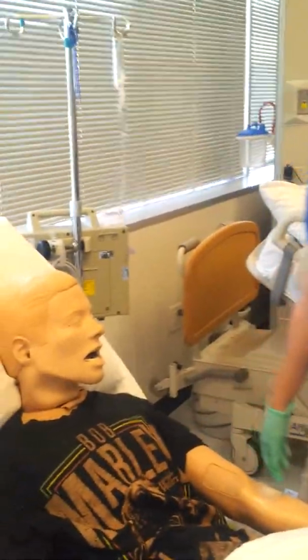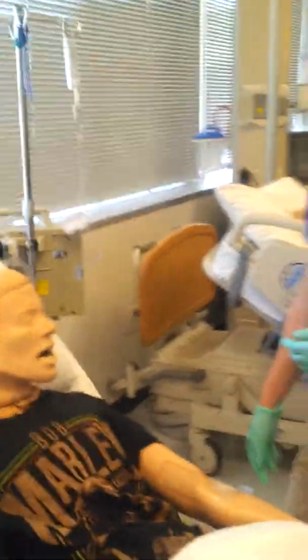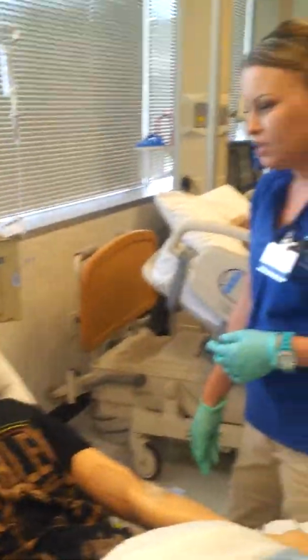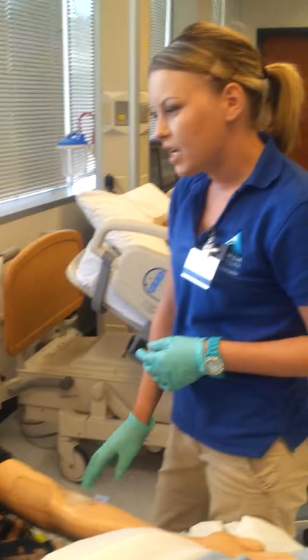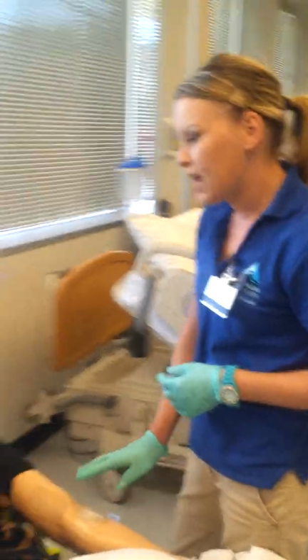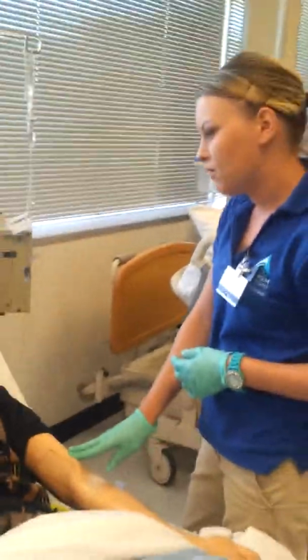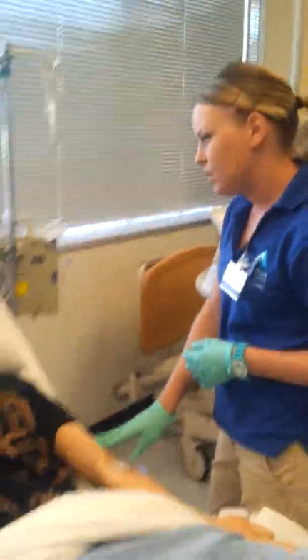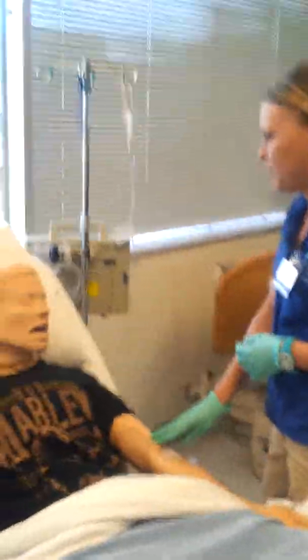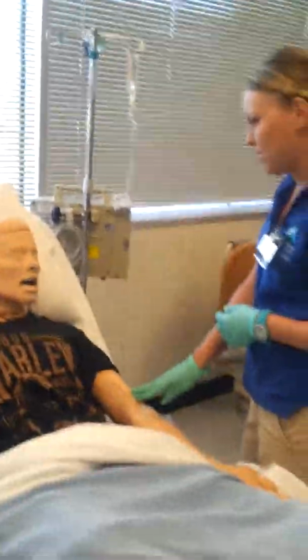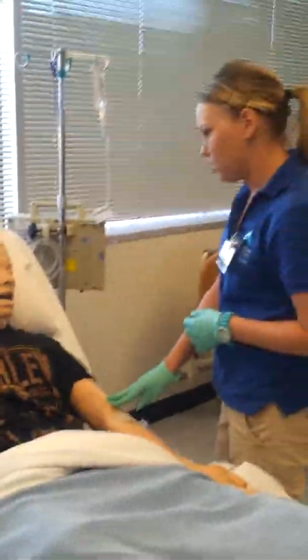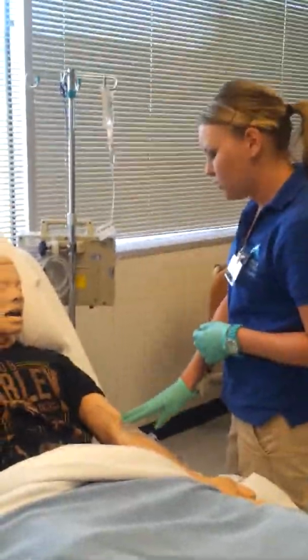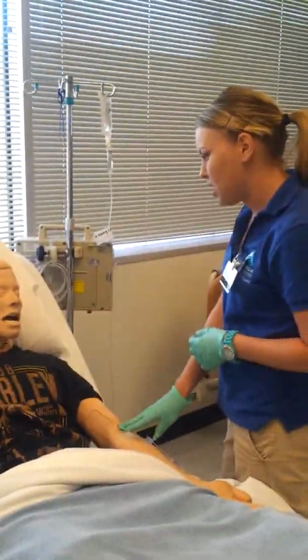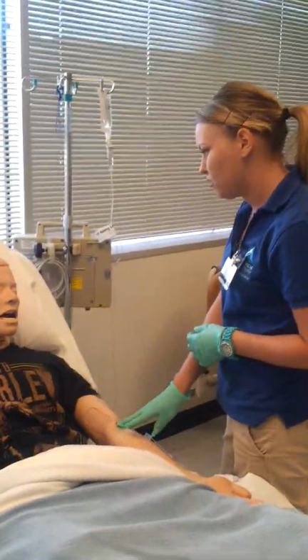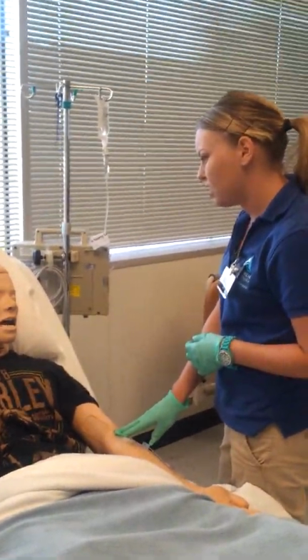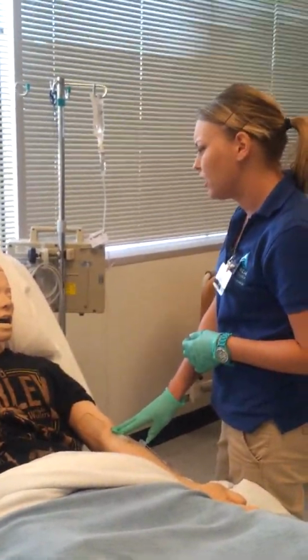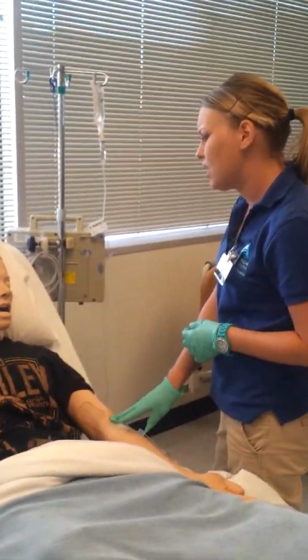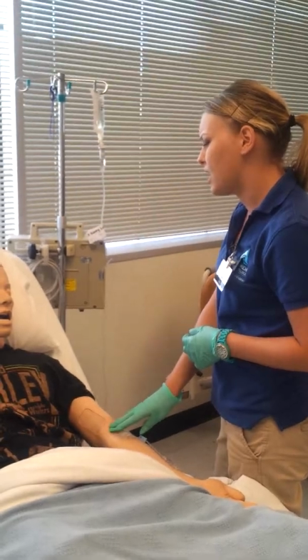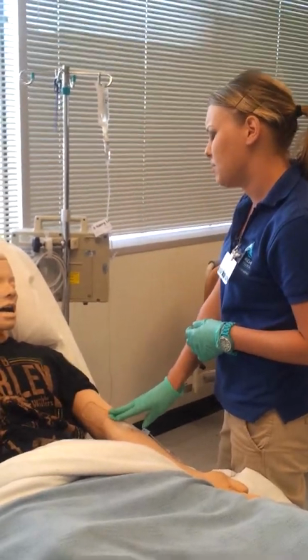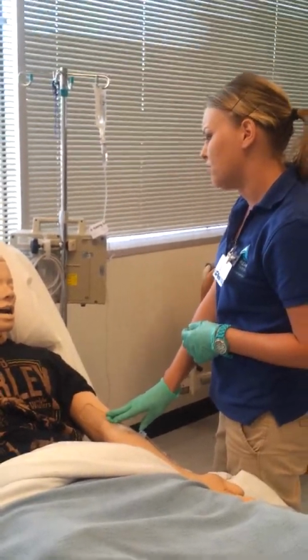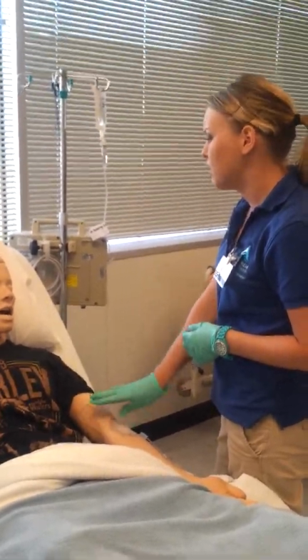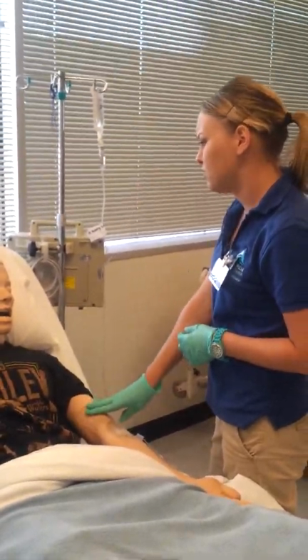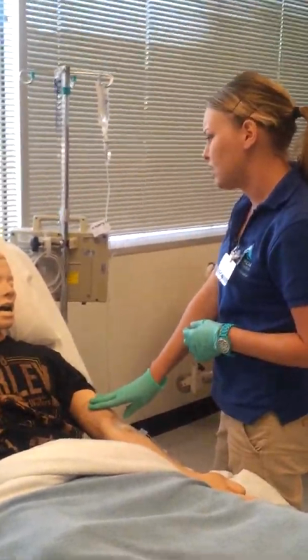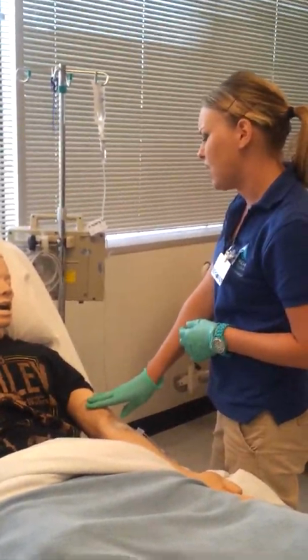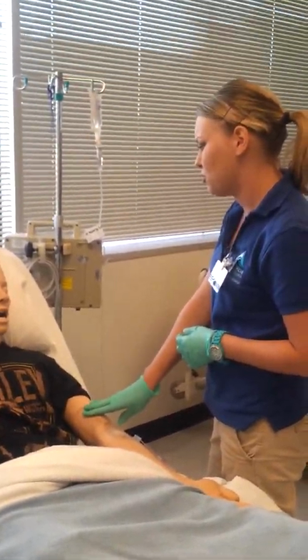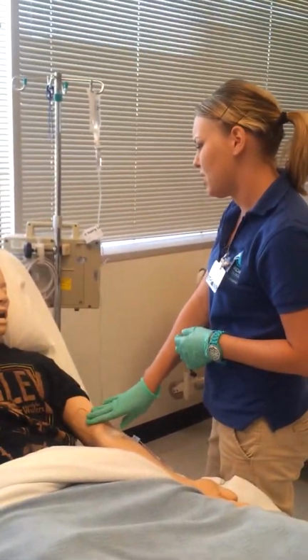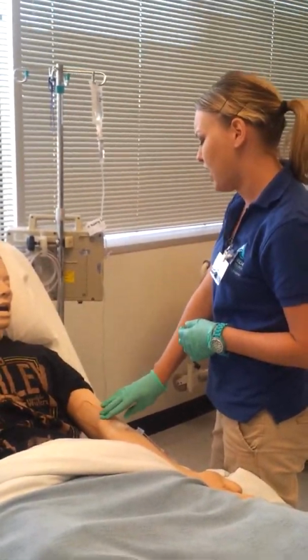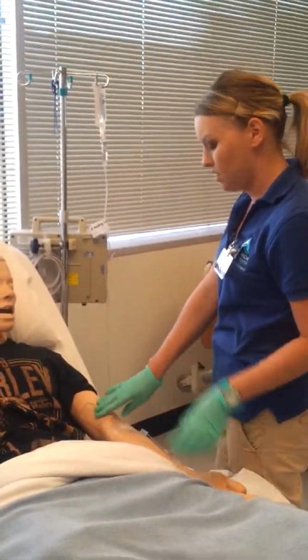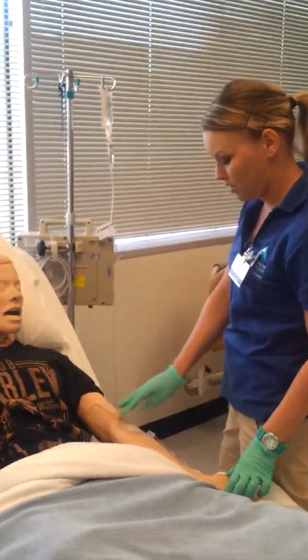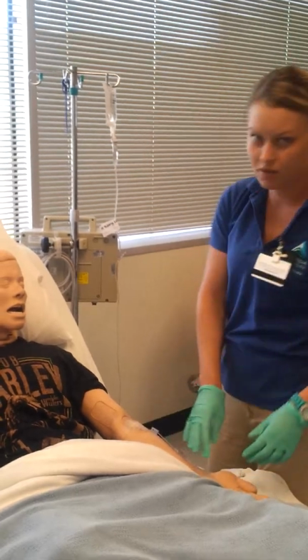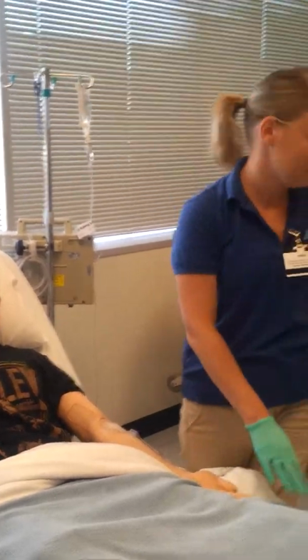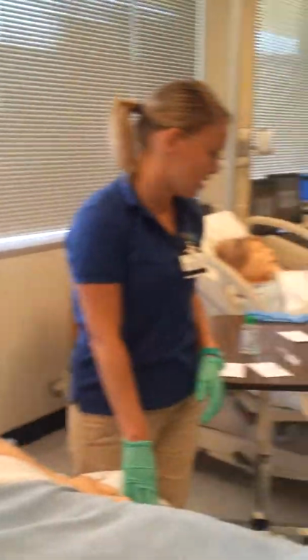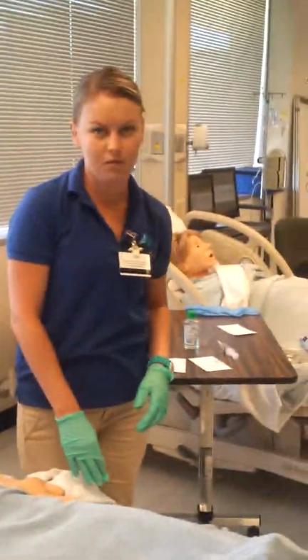All right, Mr. Johnson, this will take about an hour to run and I'll be back in about an hour. If you notice any pain, tenderness, or itching or anything at the site, please let me know. If you start to feel anything abnormal, let me know. All right. Thank you, sir. So then I would leave the room.